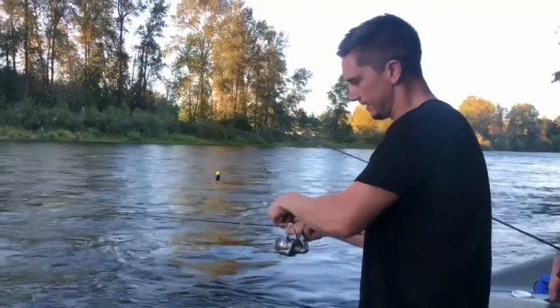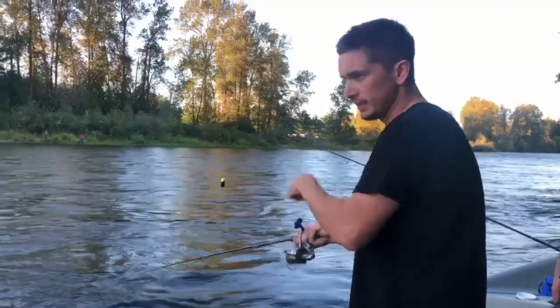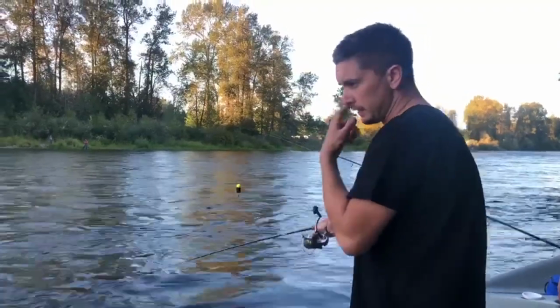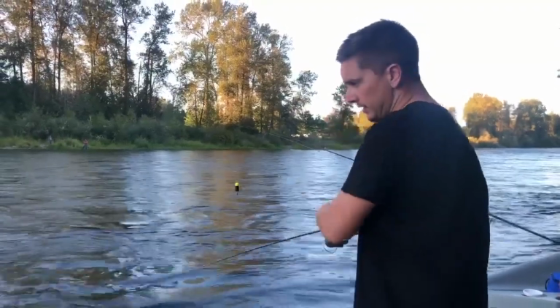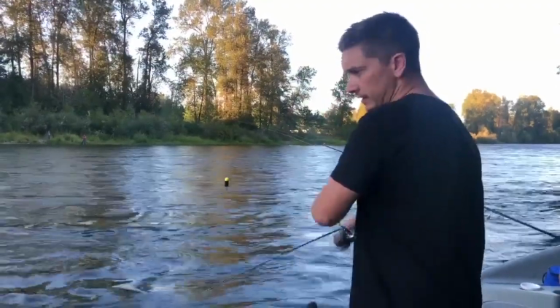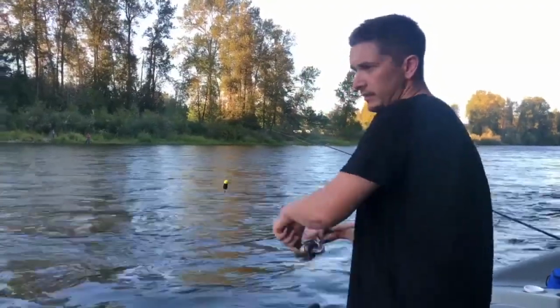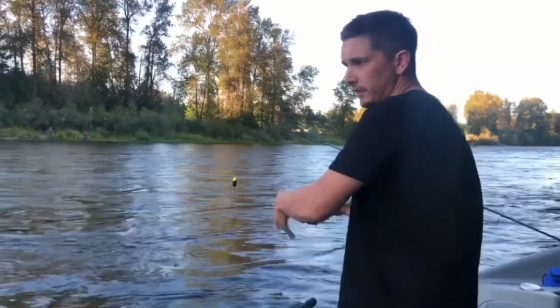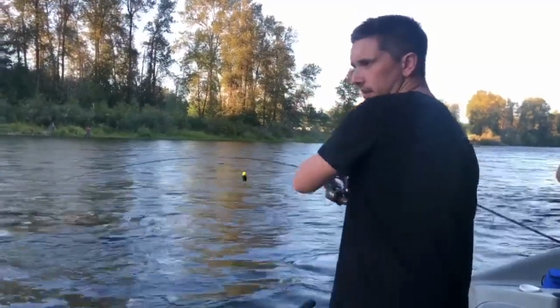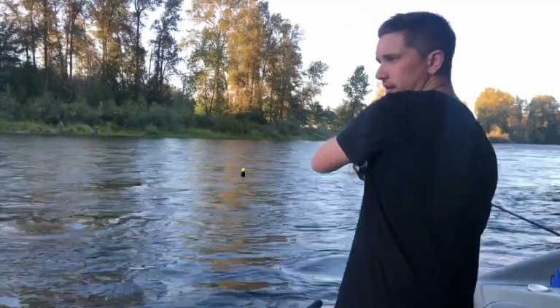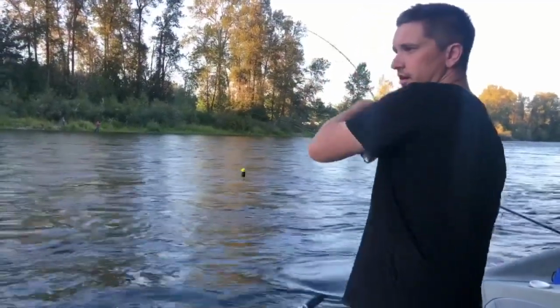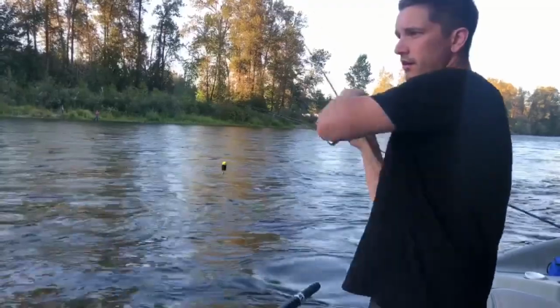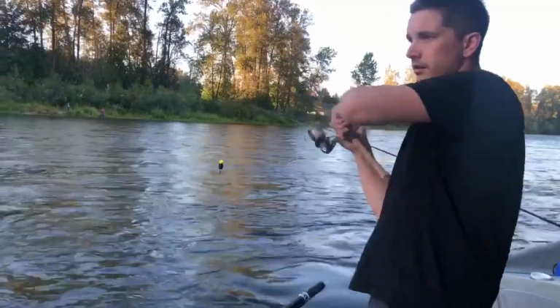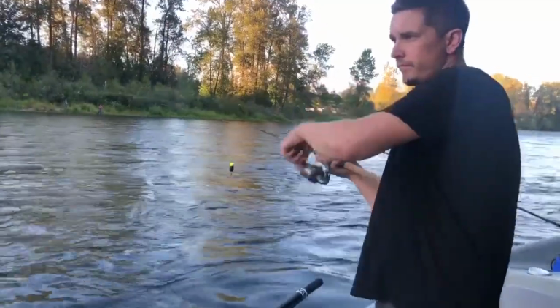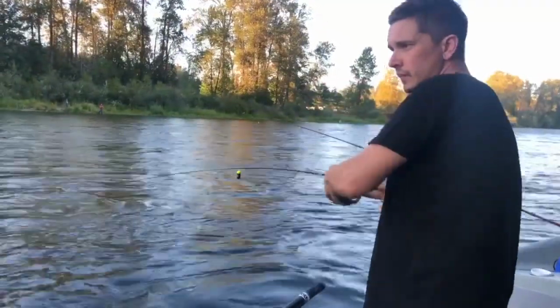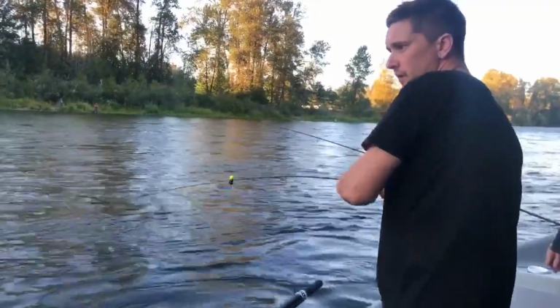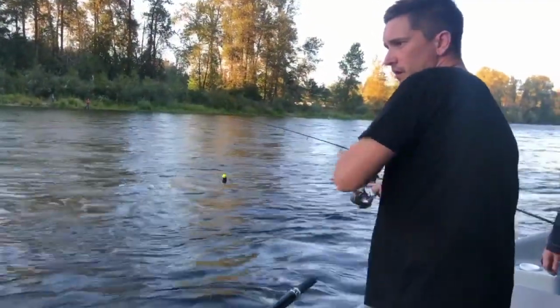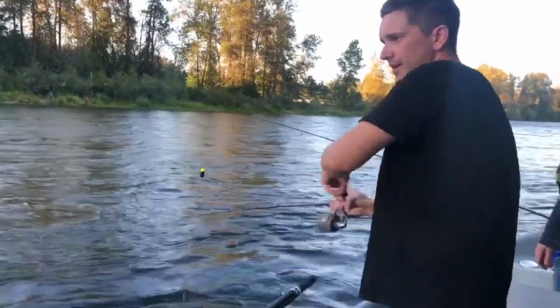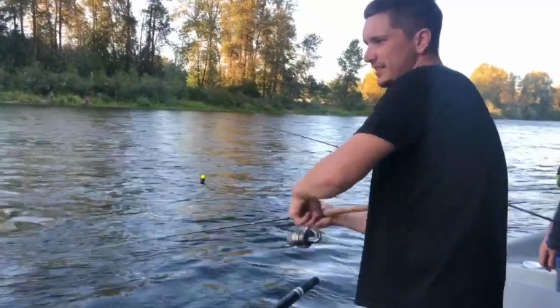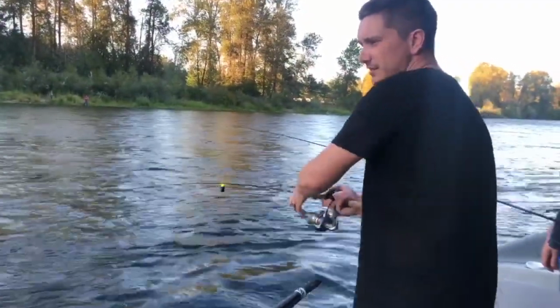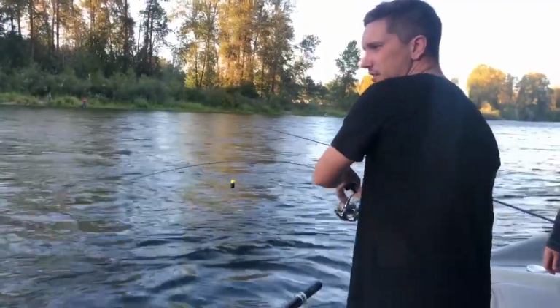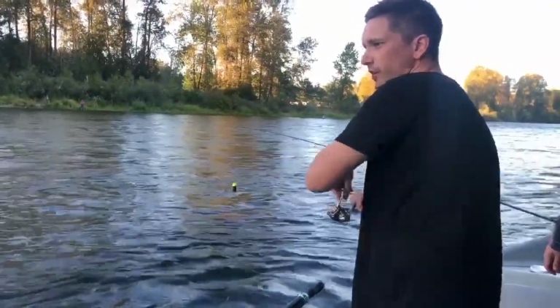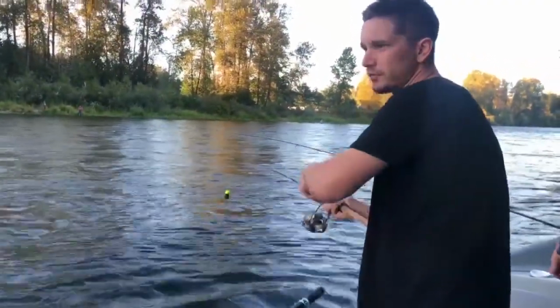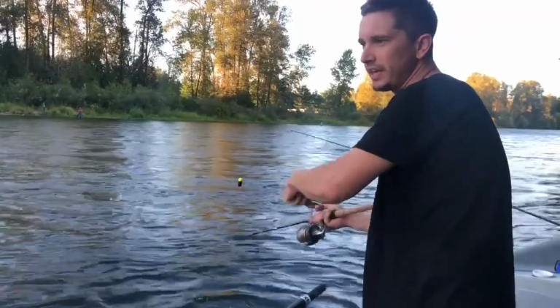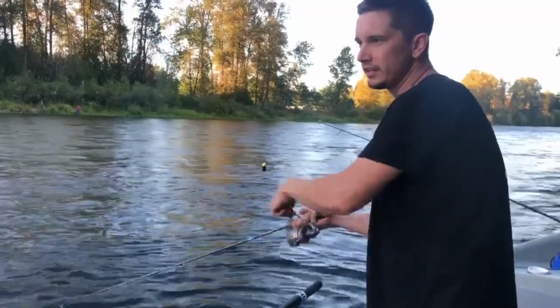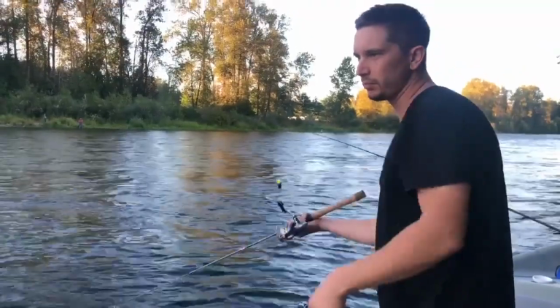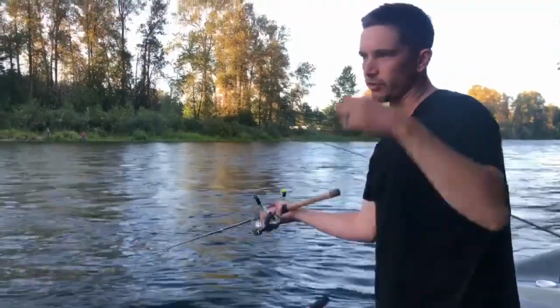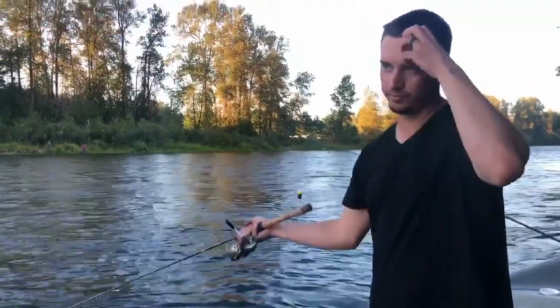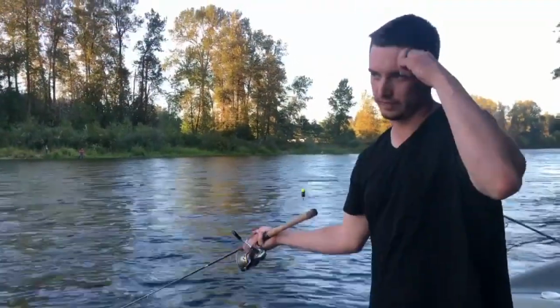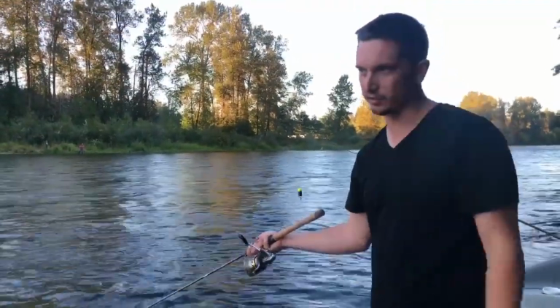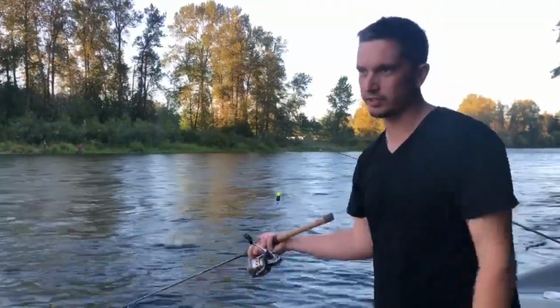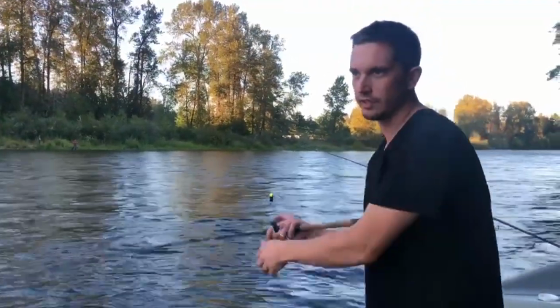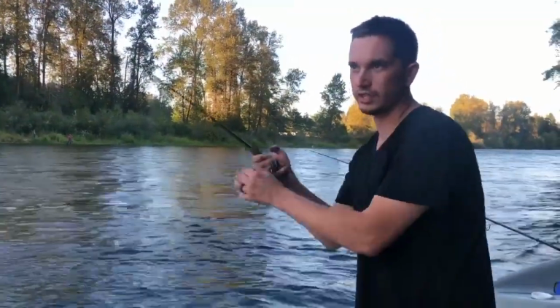I've seen some 14, 60-inch cuts in here. Really? They want to live. This is so fun on this rod. But yeah, the little blue and chrome Al's goldfish — that's all I need.